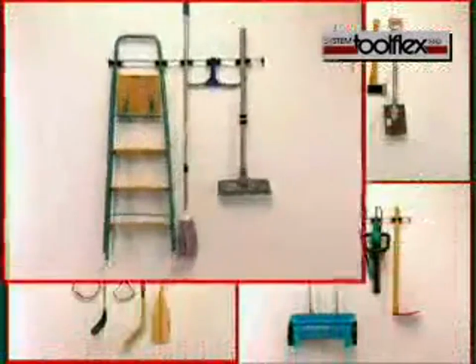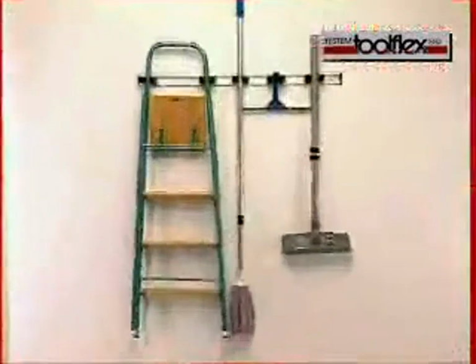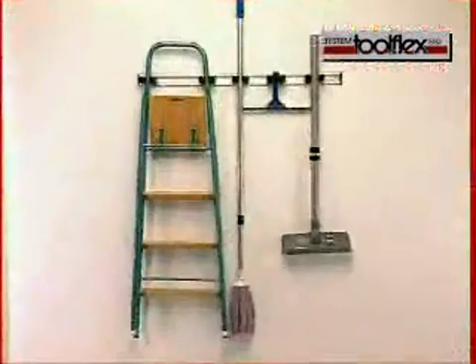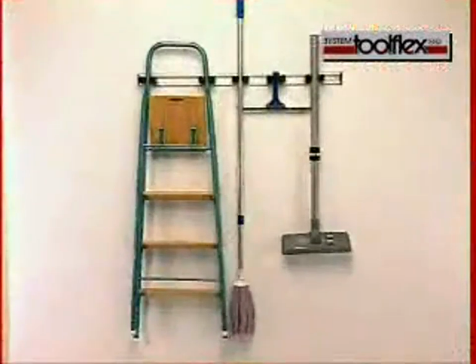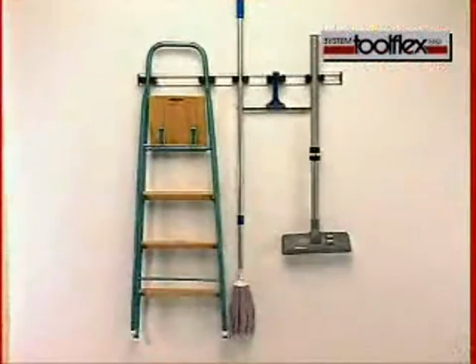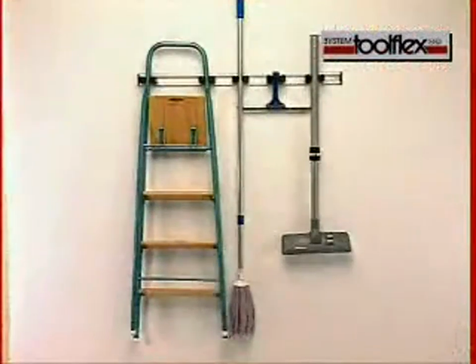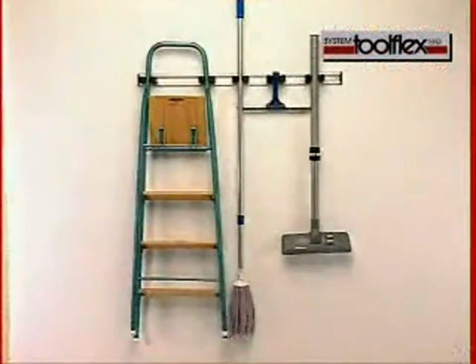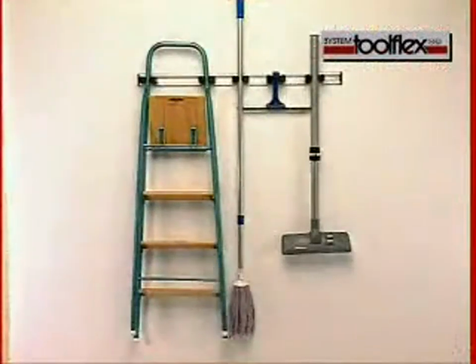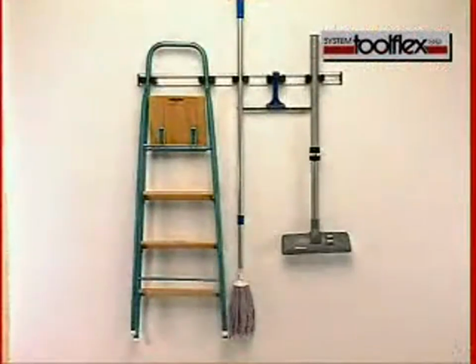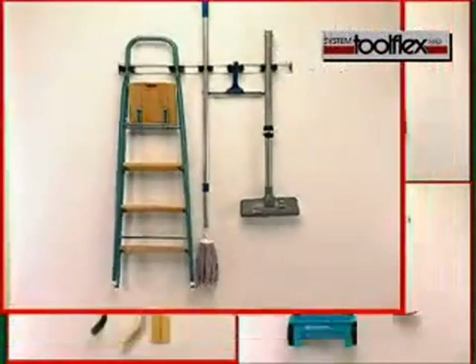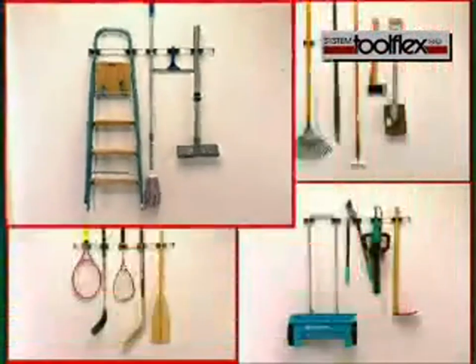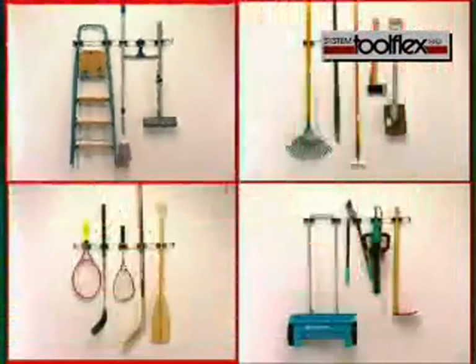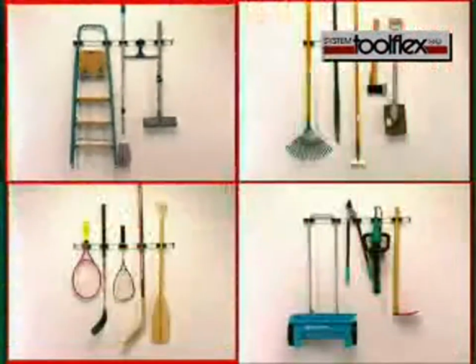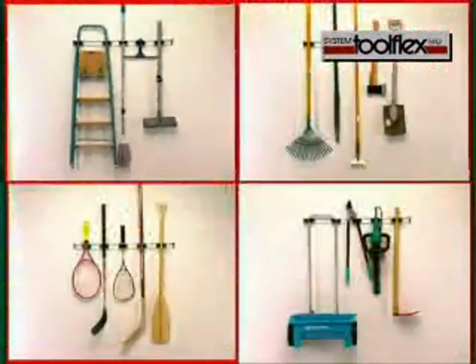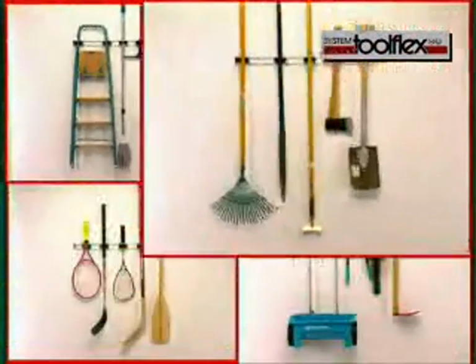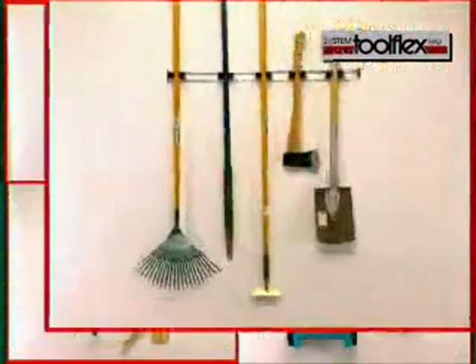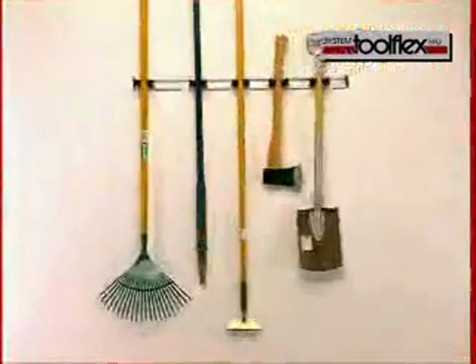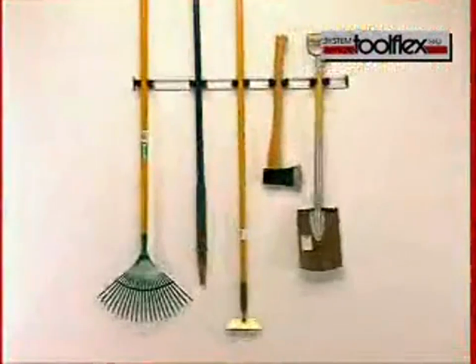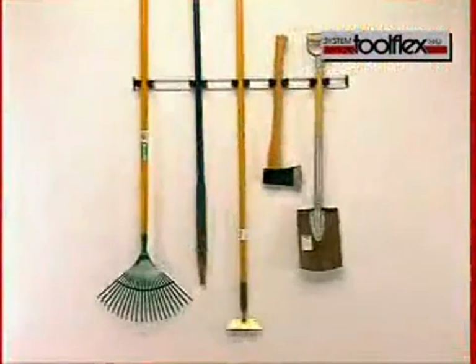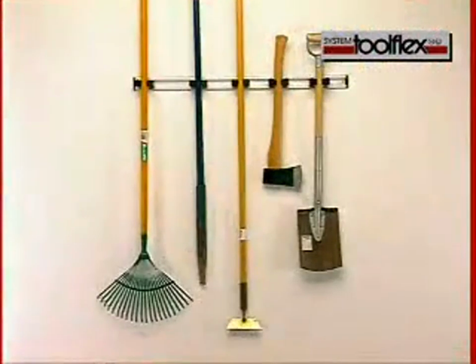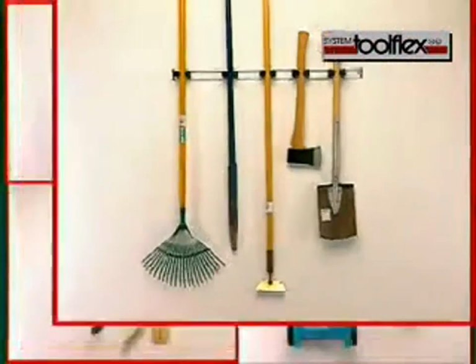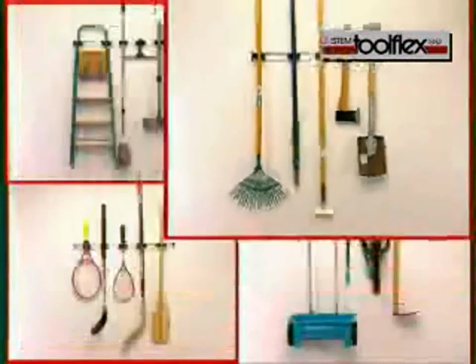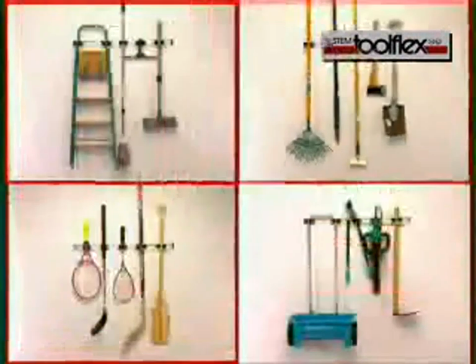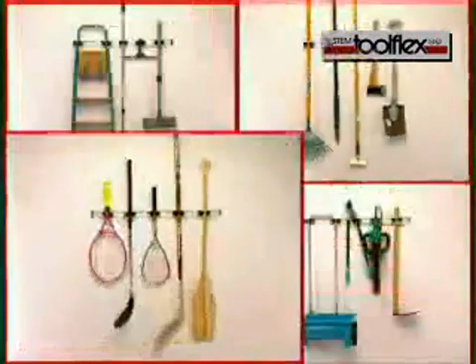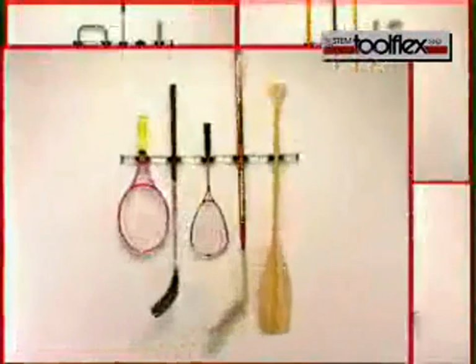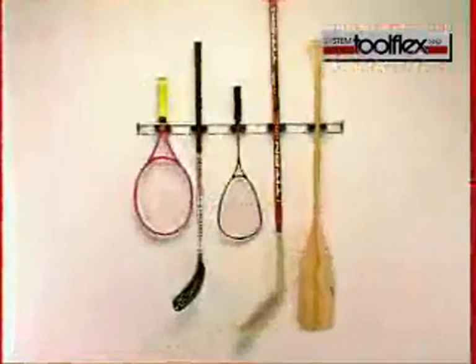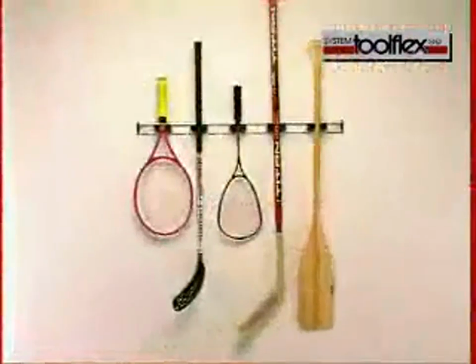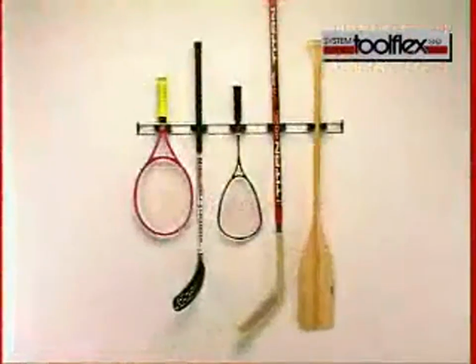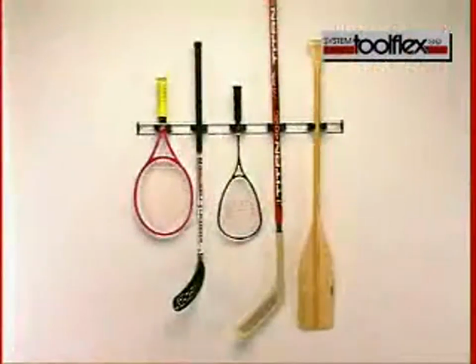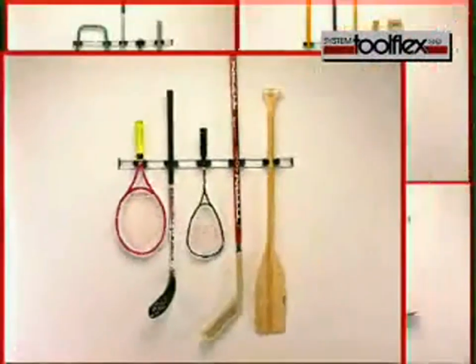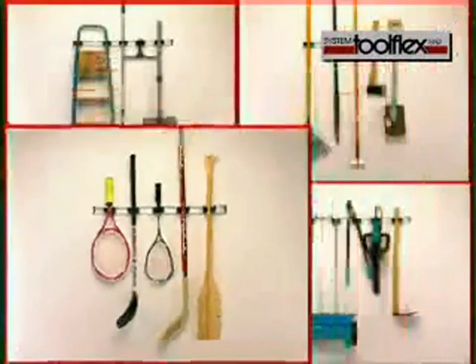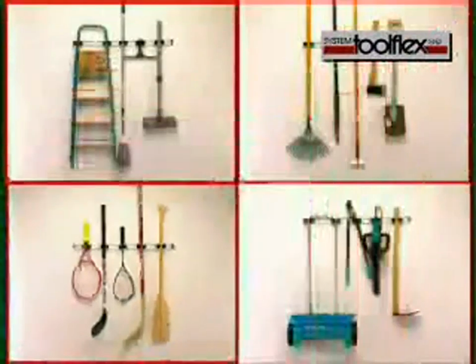The versatility of the ToolFlex system makes it easy to keep your tools in order, and the tools can be stored or removed simply using only one hand.